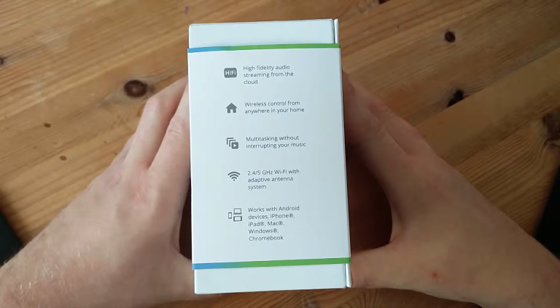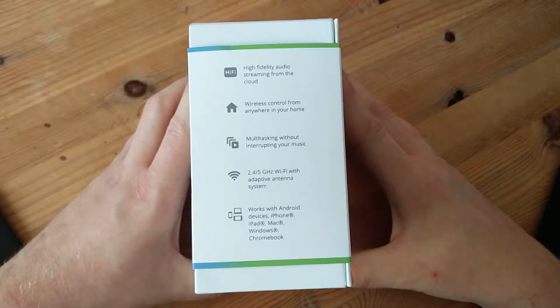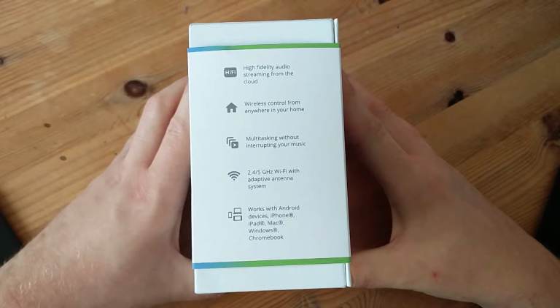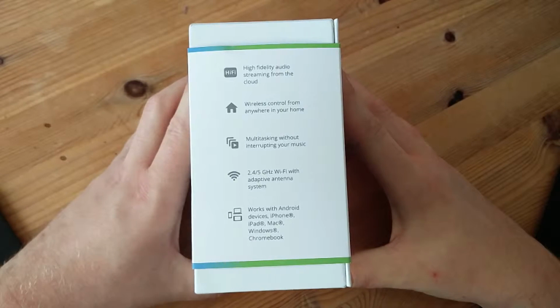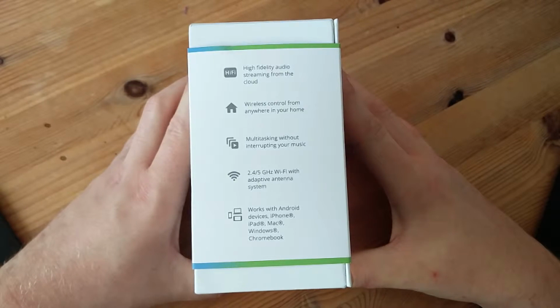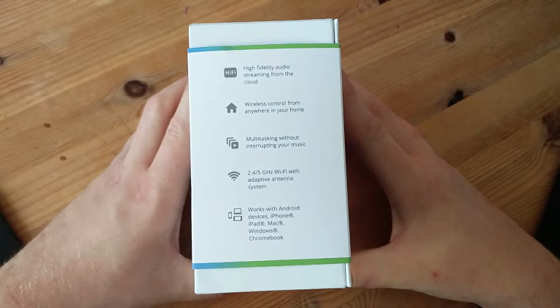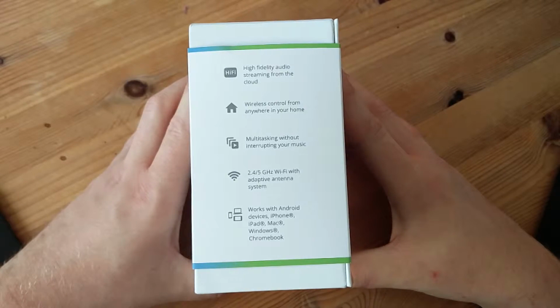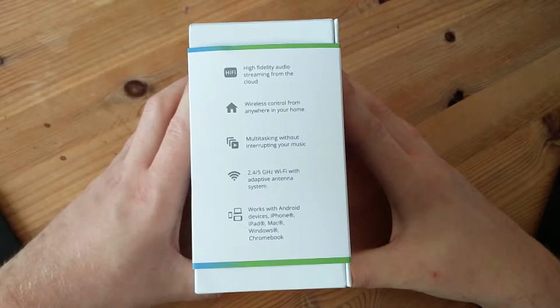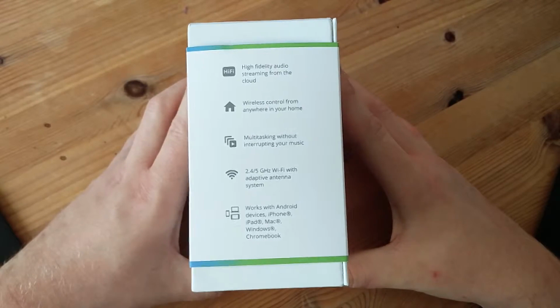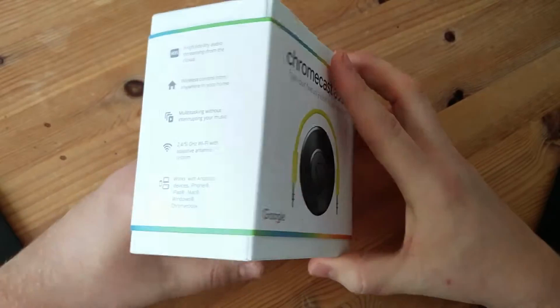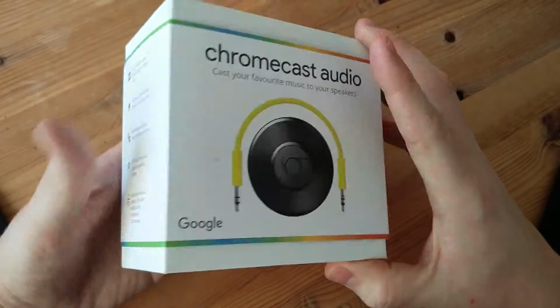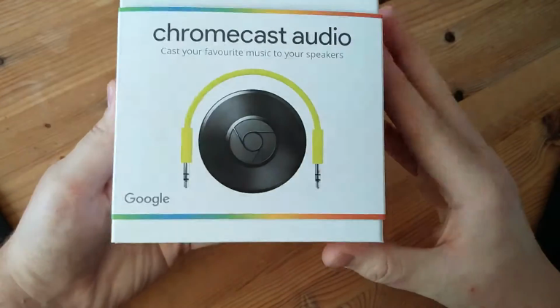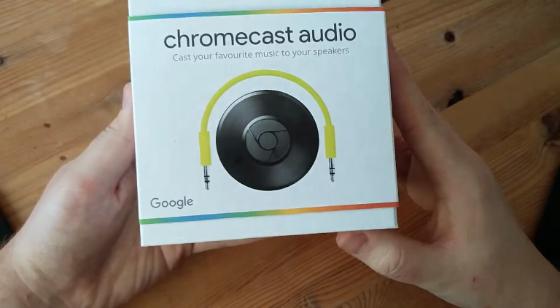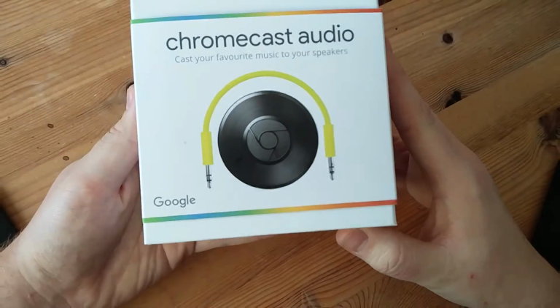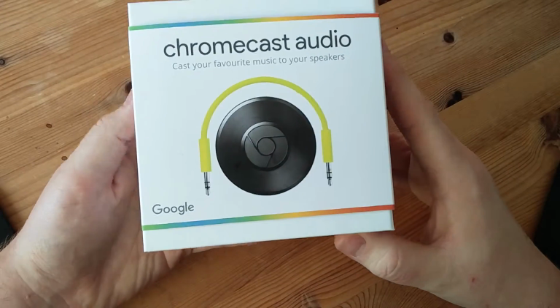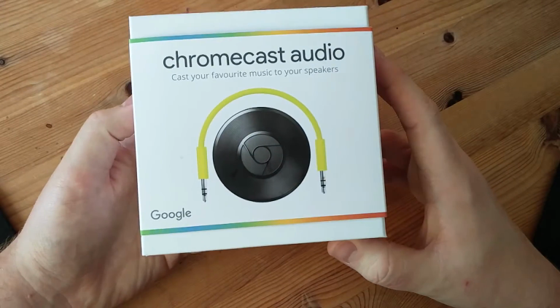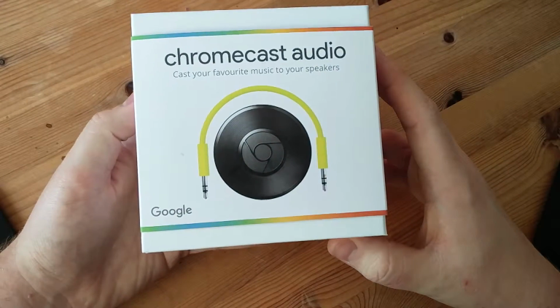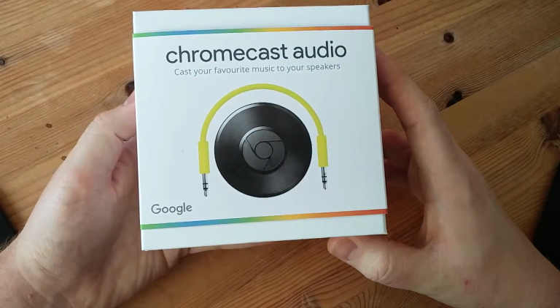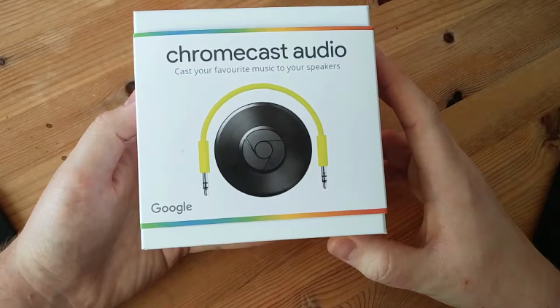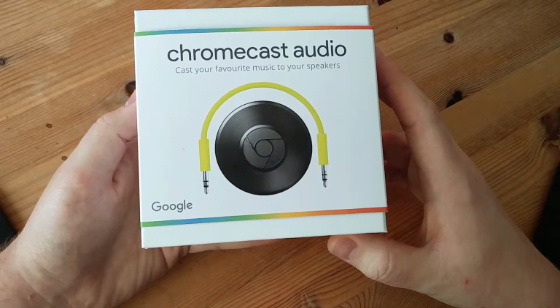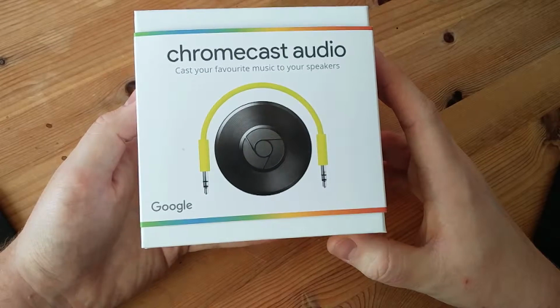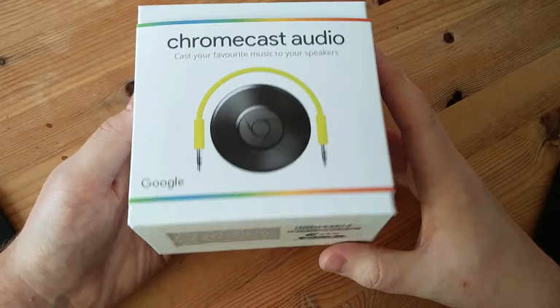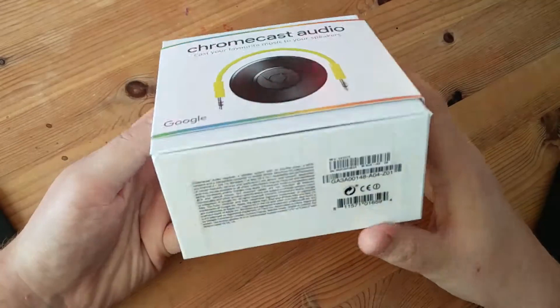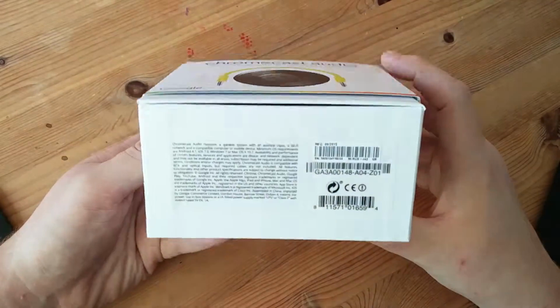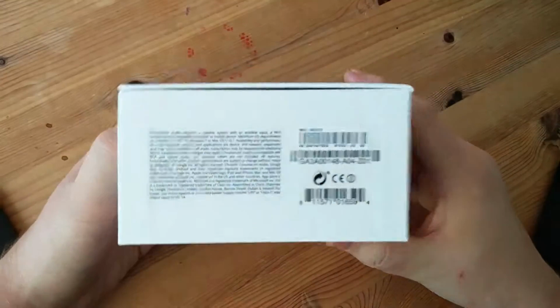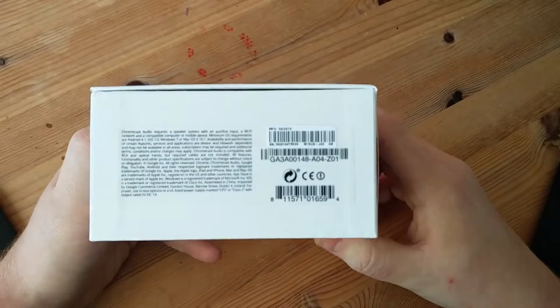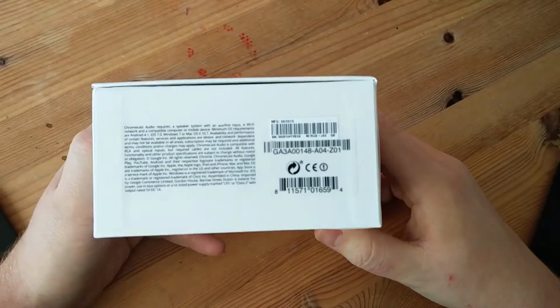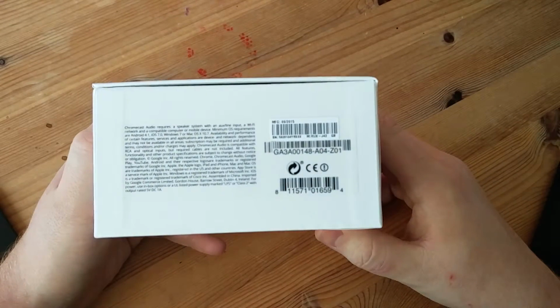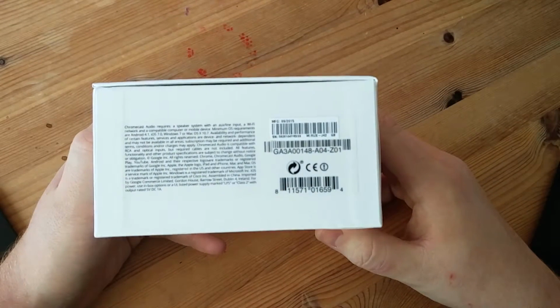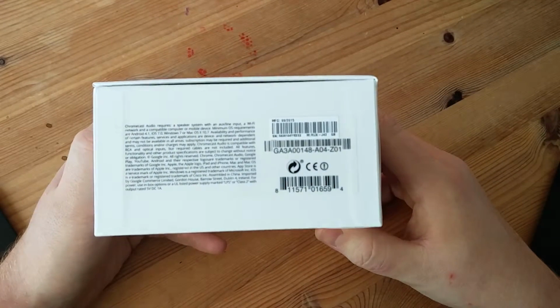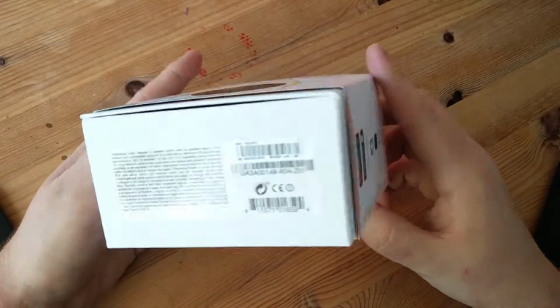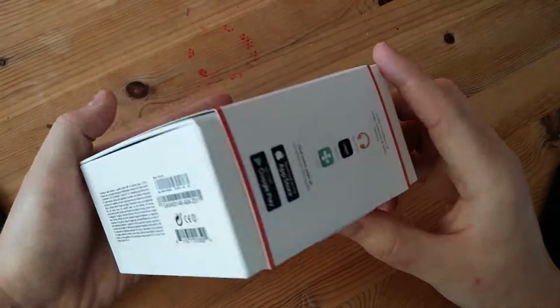as you can see it's pretty standard for Google products. It tells you all the specs on the side, what it works with, the image that we've all seen a few times, and the bottom of the box.